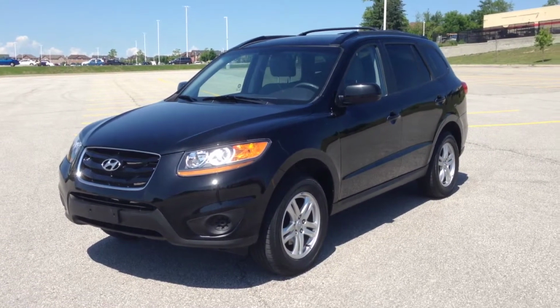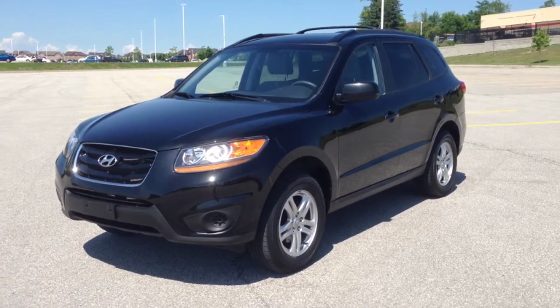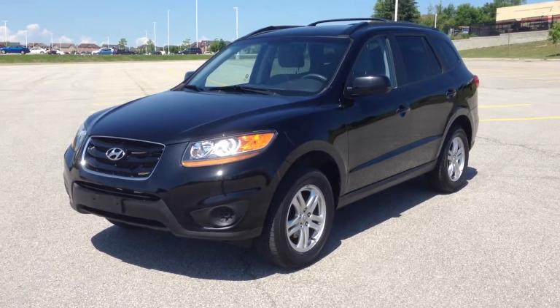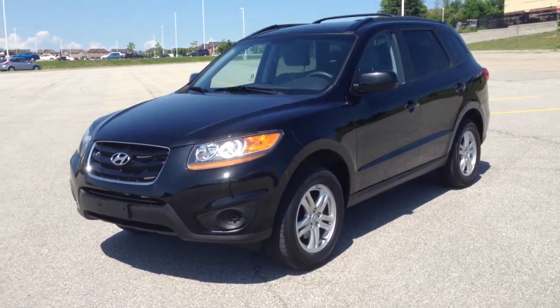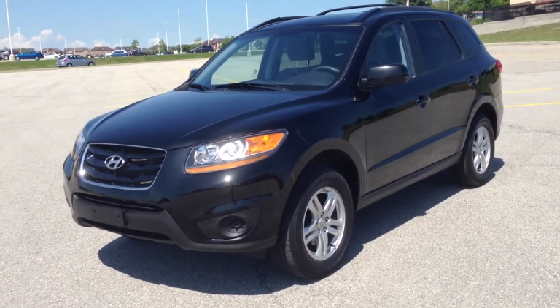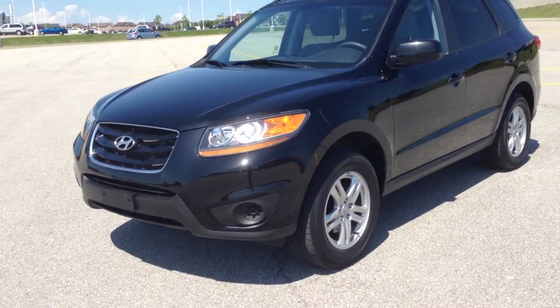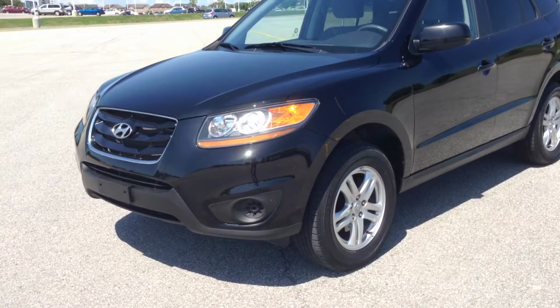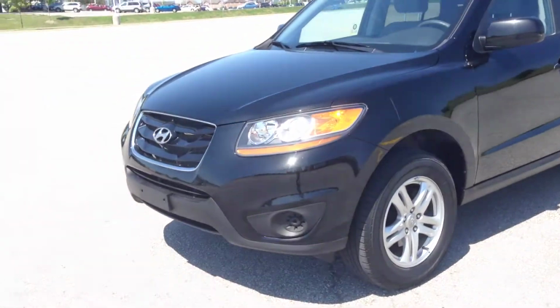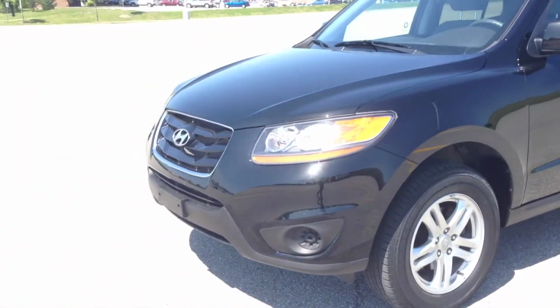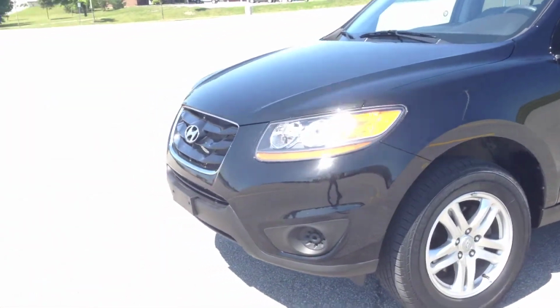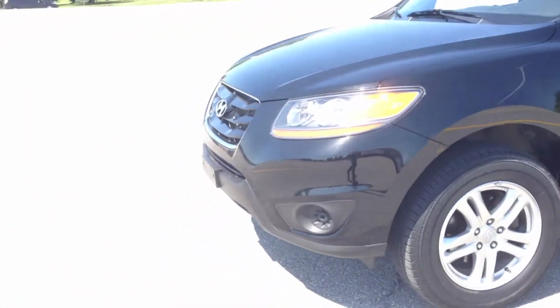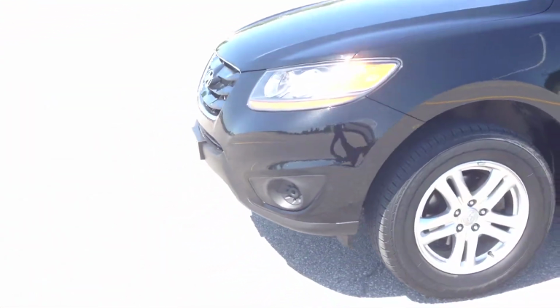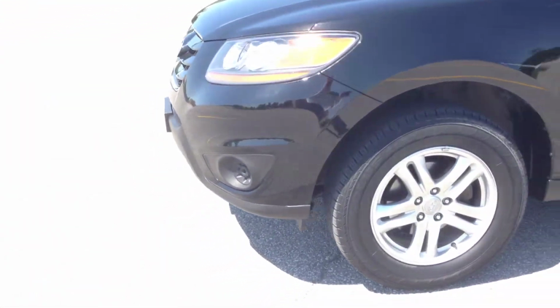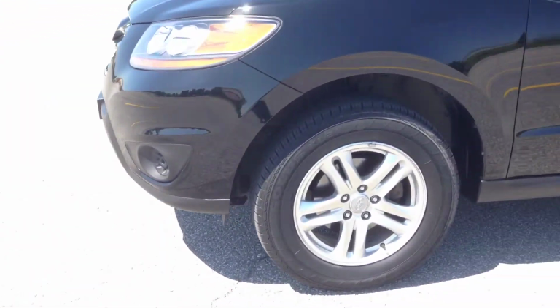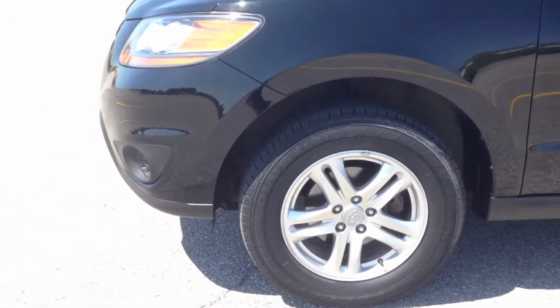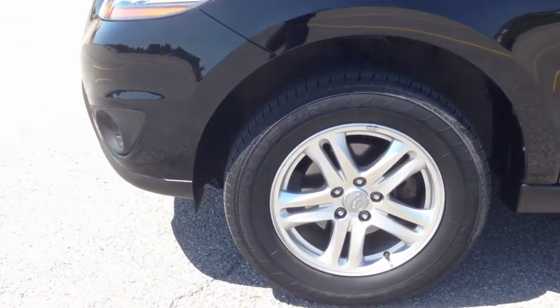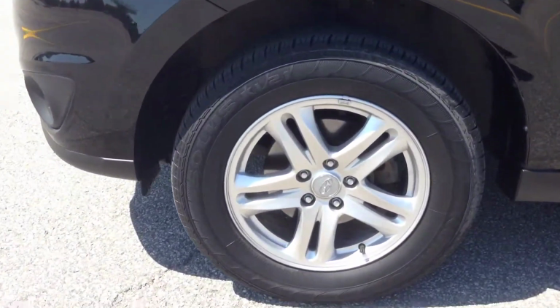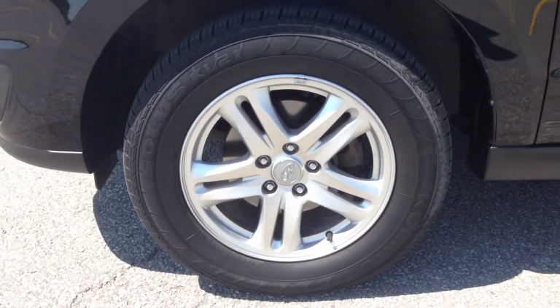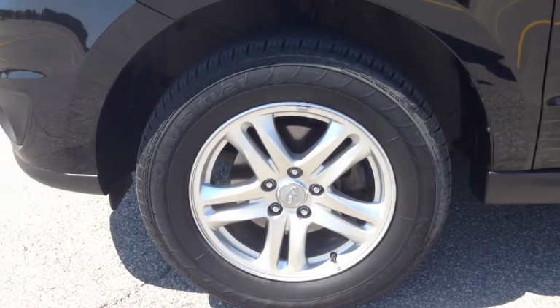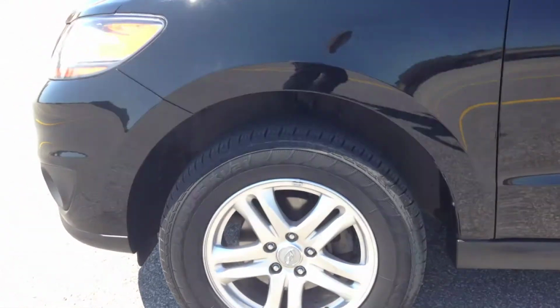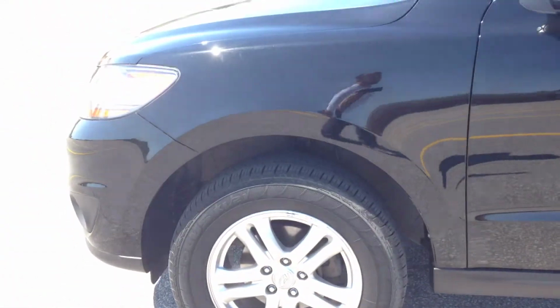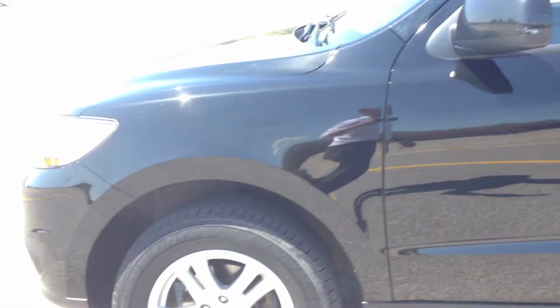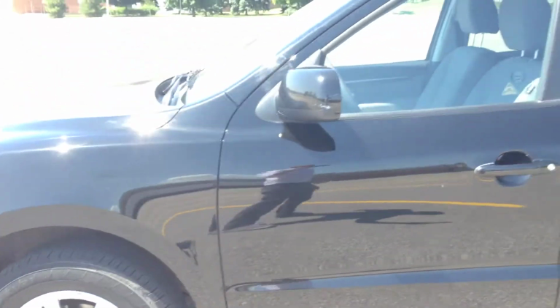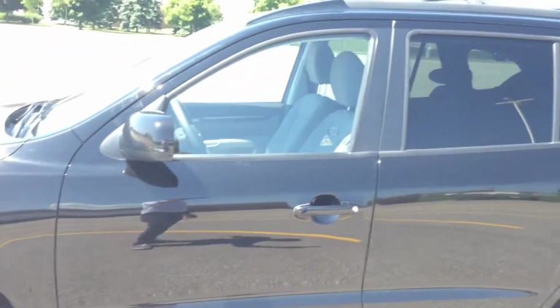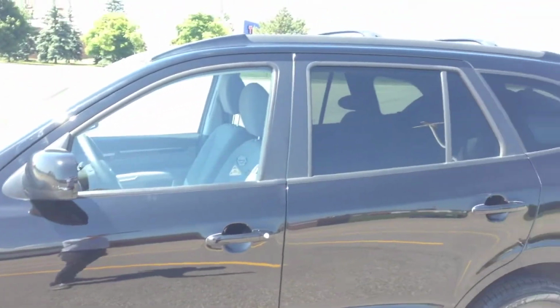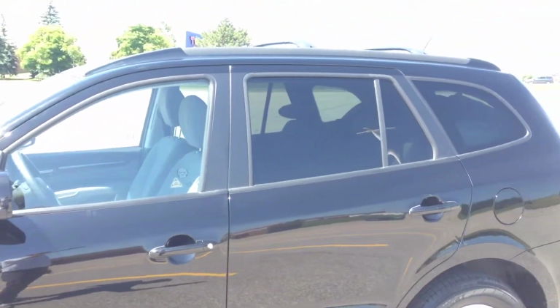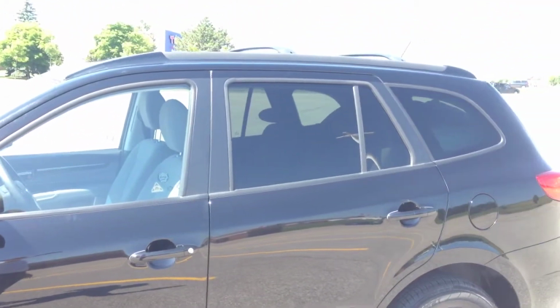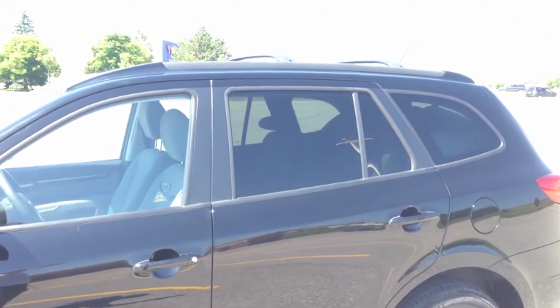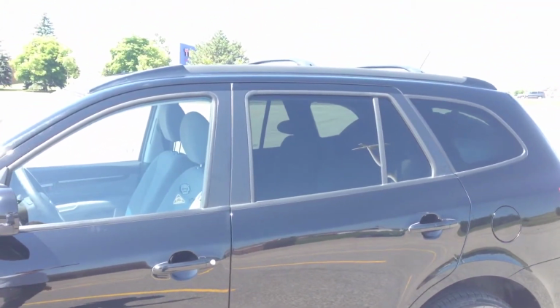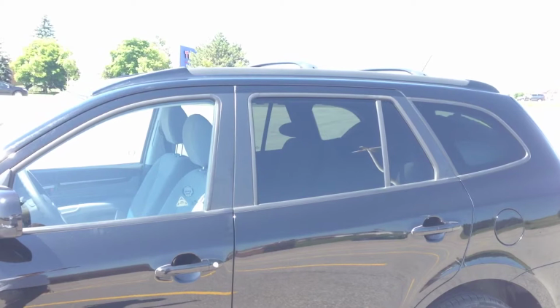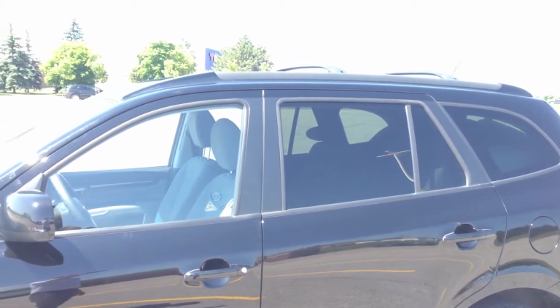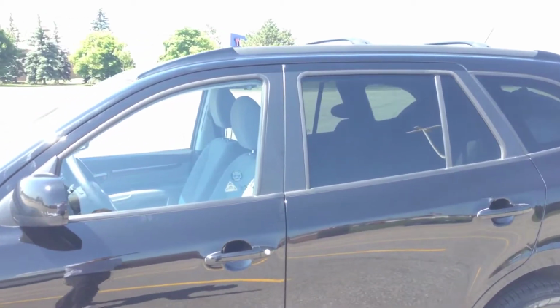As you can see, it's a beautiful black color. We have our daytime running lights, these alloy wheels which are 17 inches in size, and the dark tinted OEM windows with the roof racks and rails.